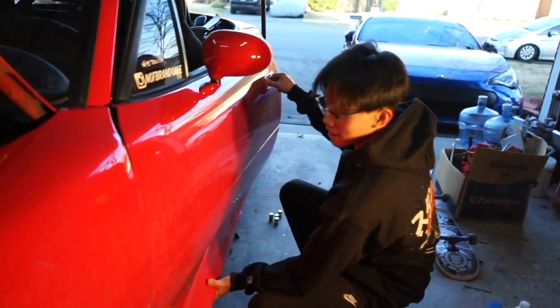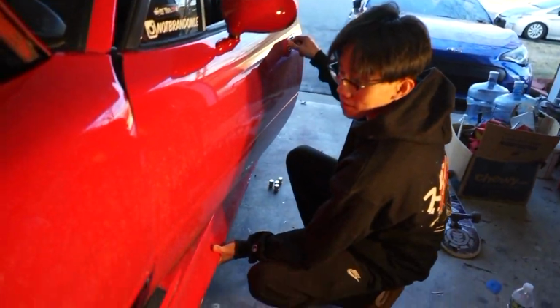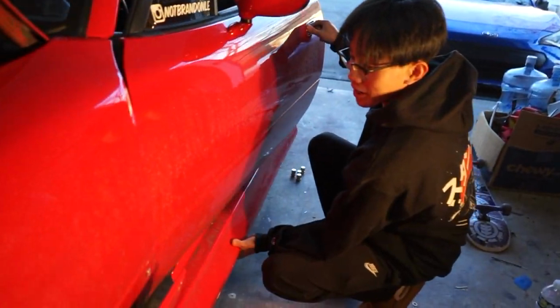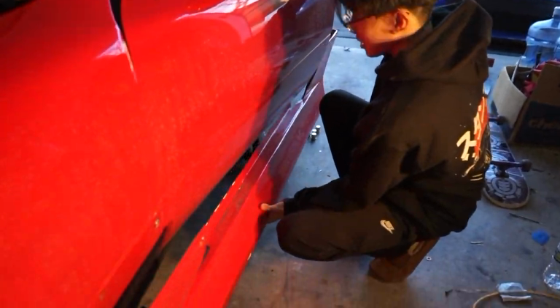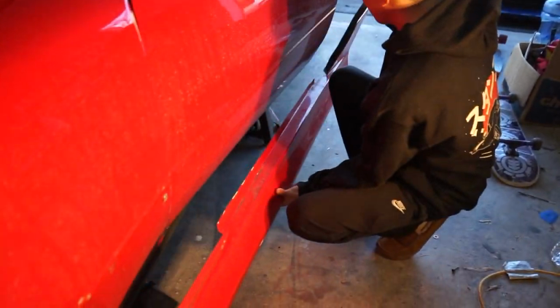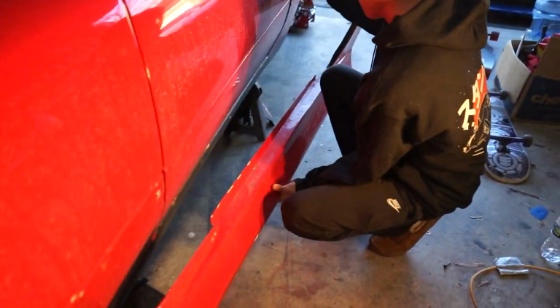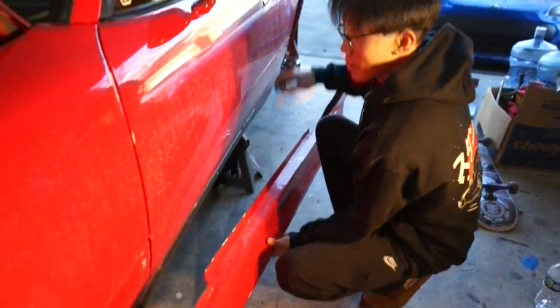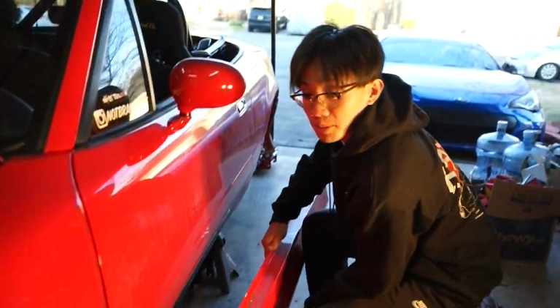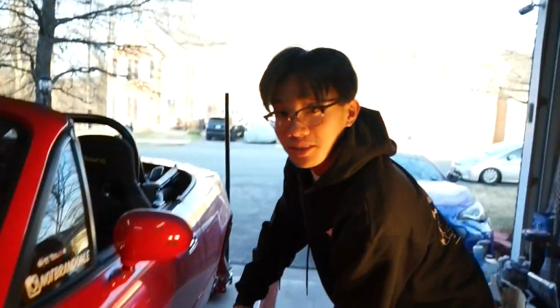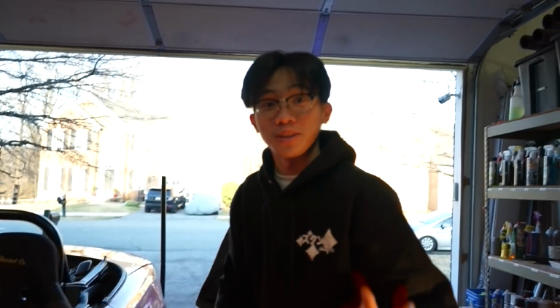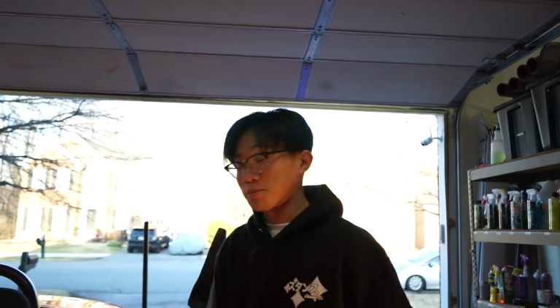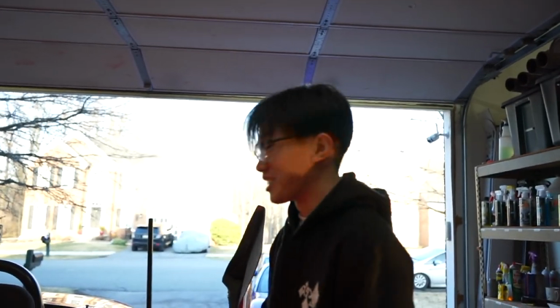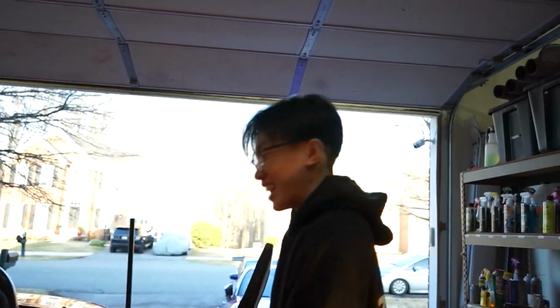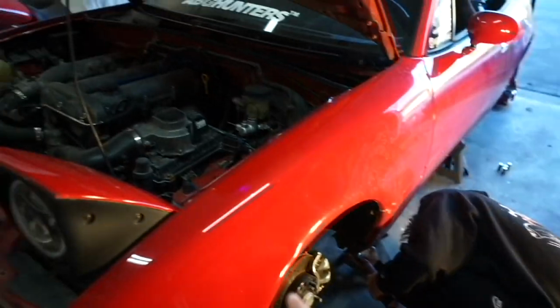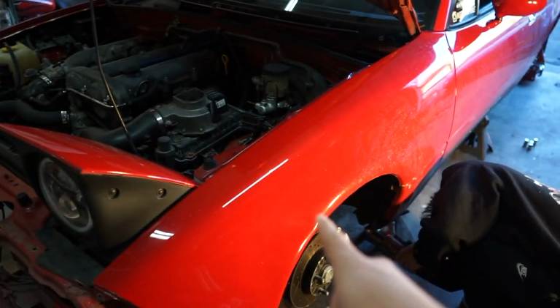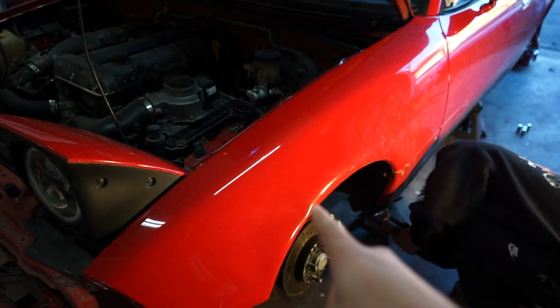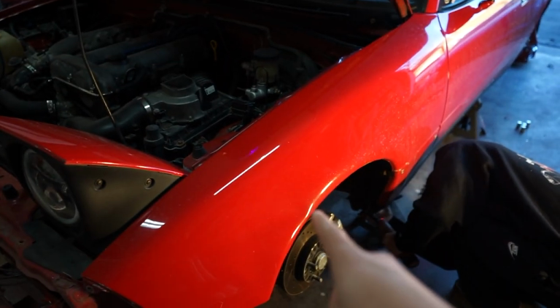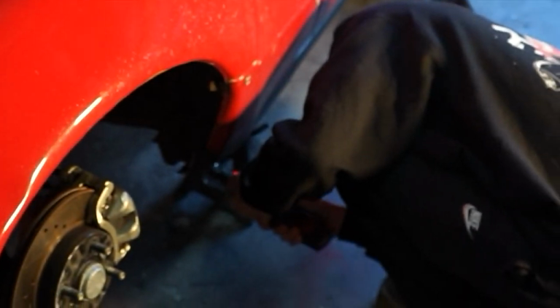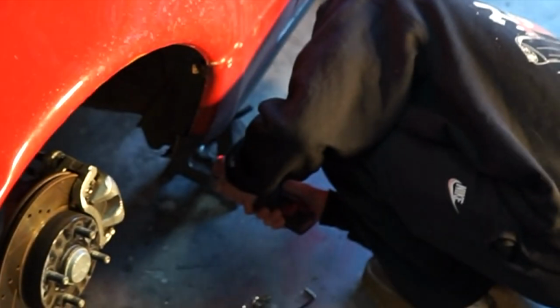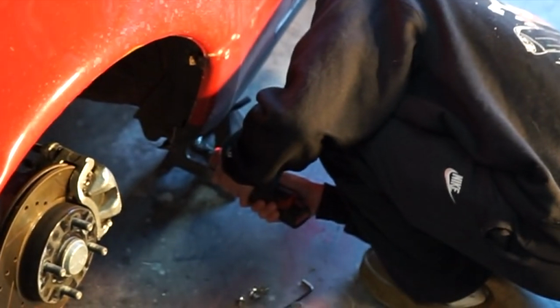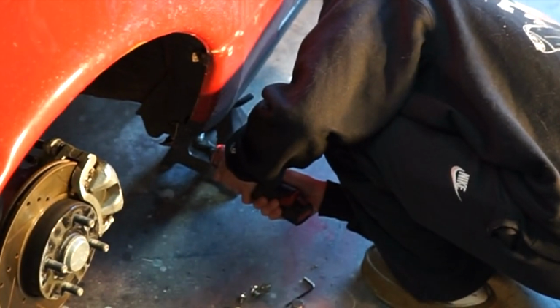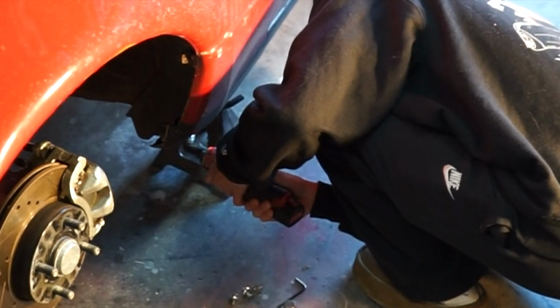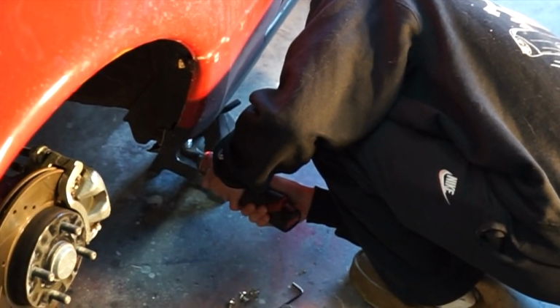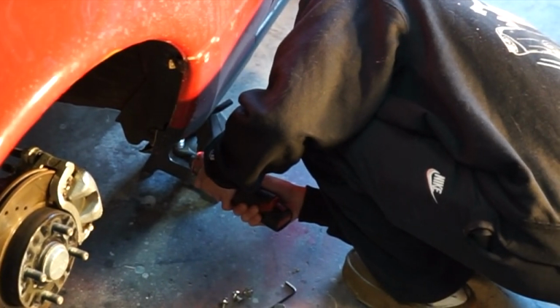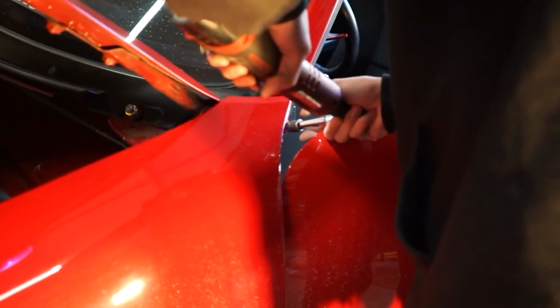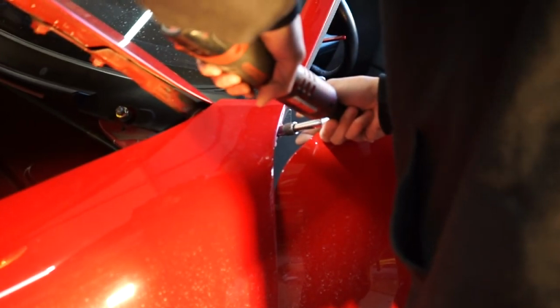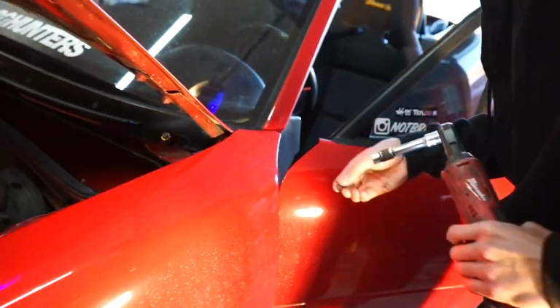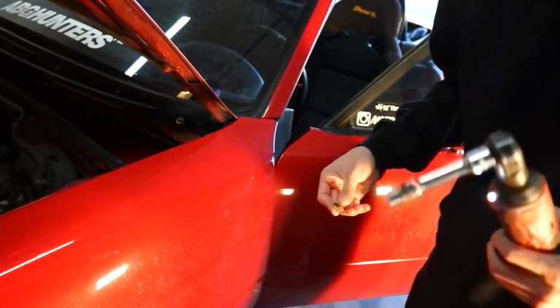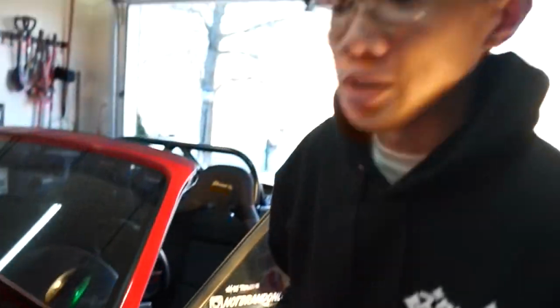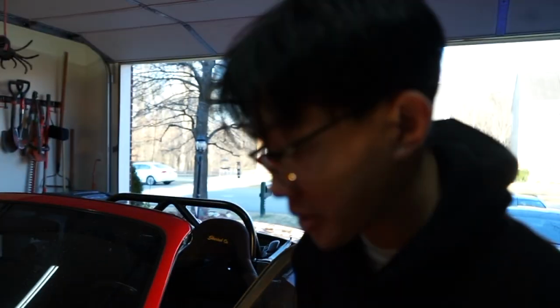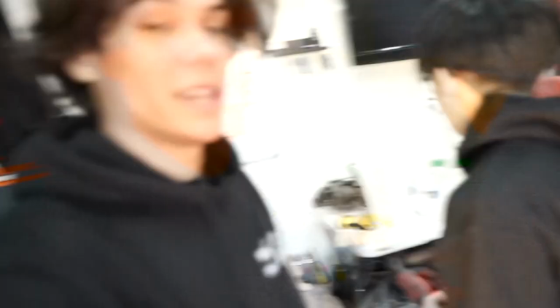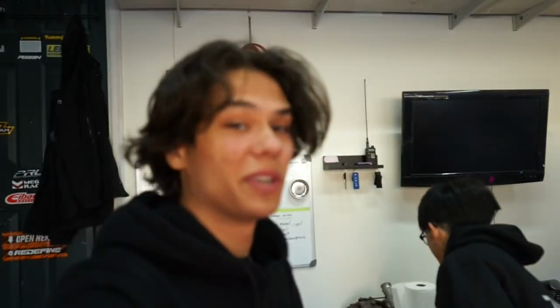If there are any makeup companies that want to sponsor me, hit me up. Fender is coming off now. I told you guys, I don't know what I'm doing every video.